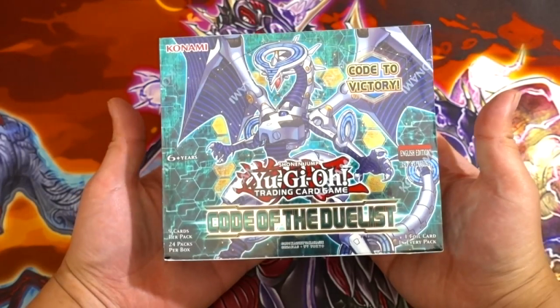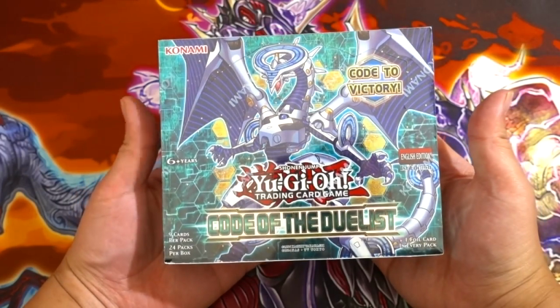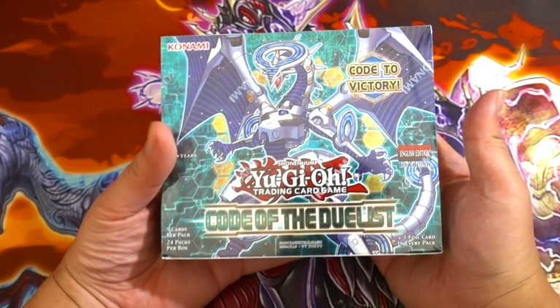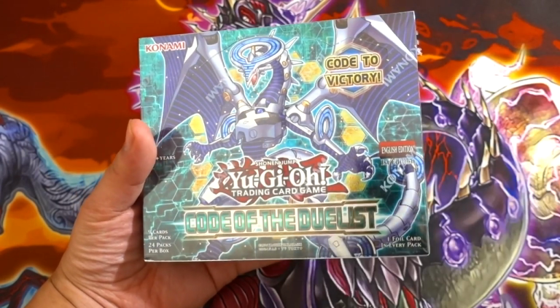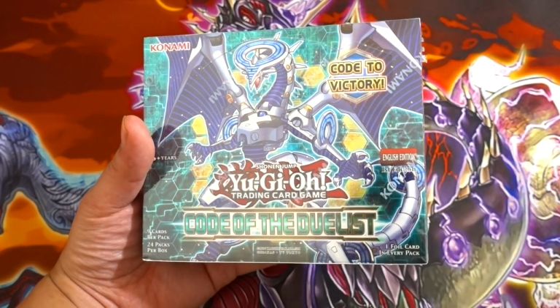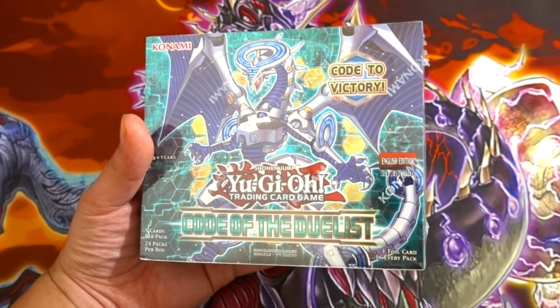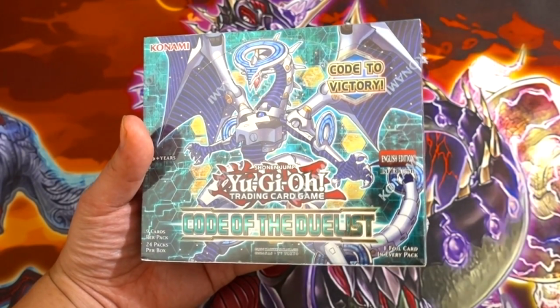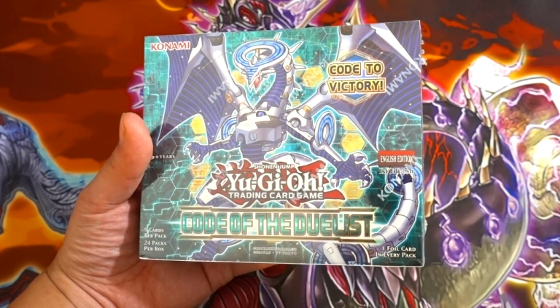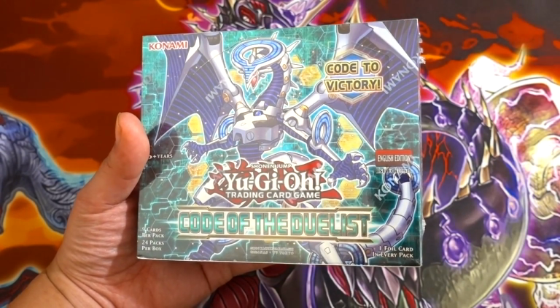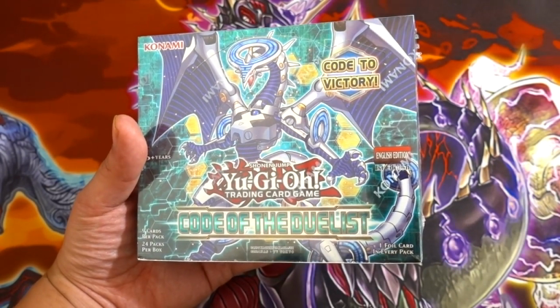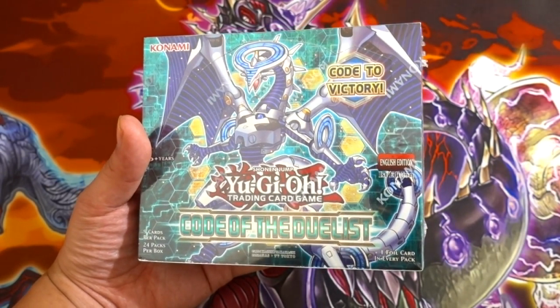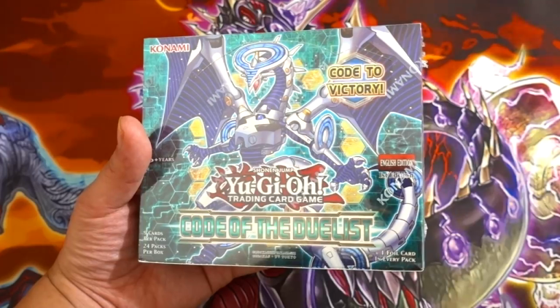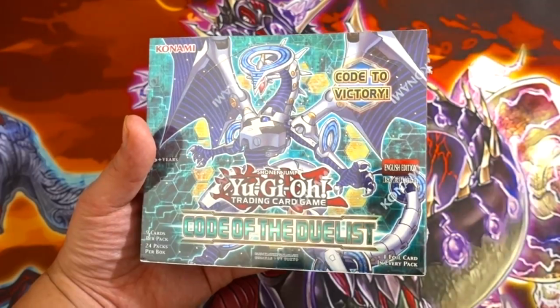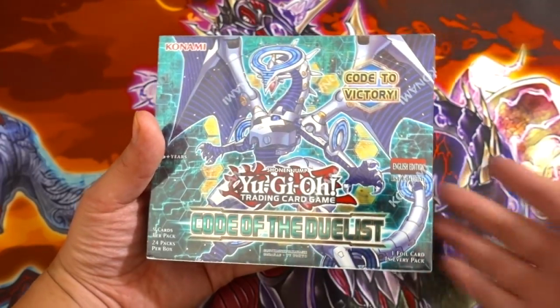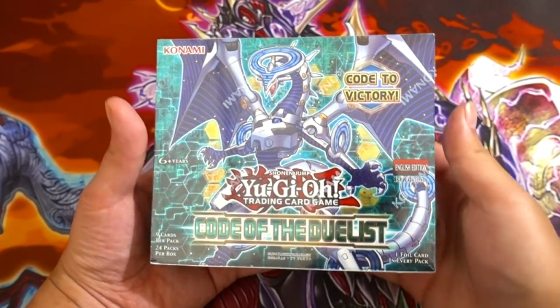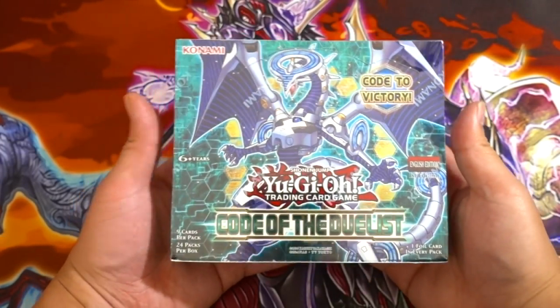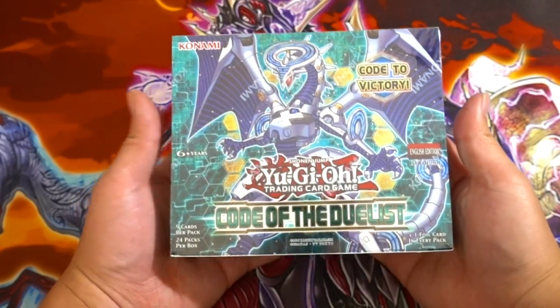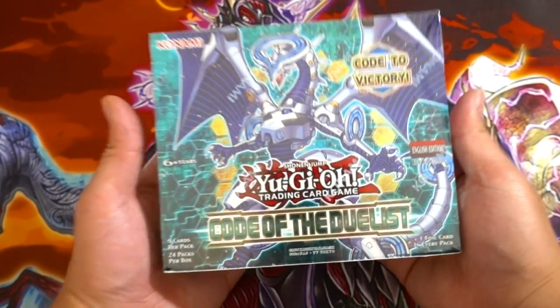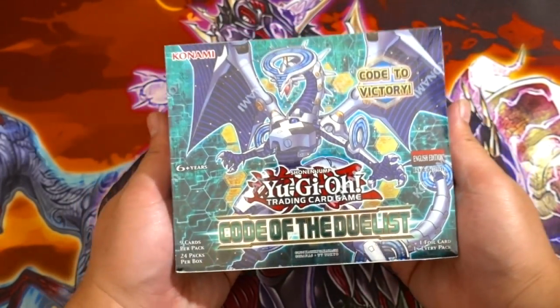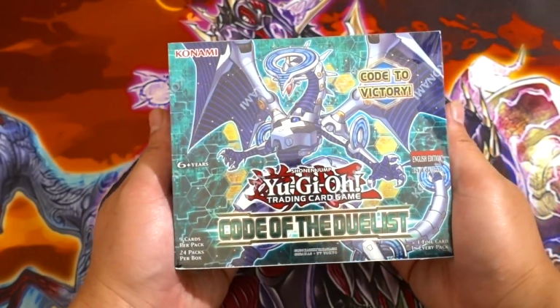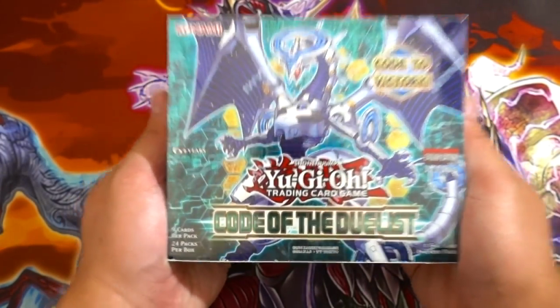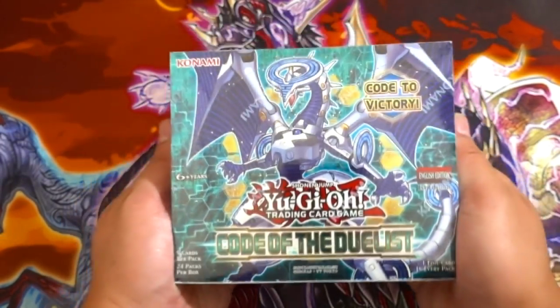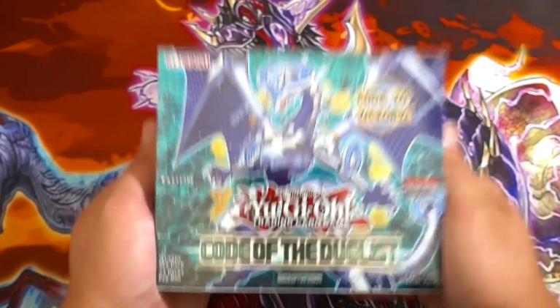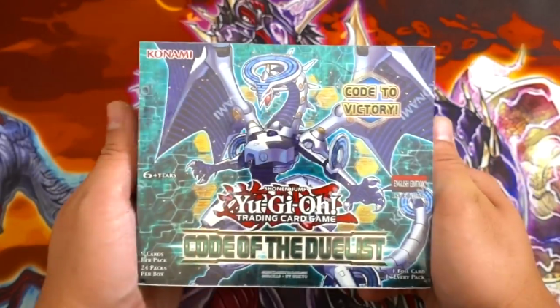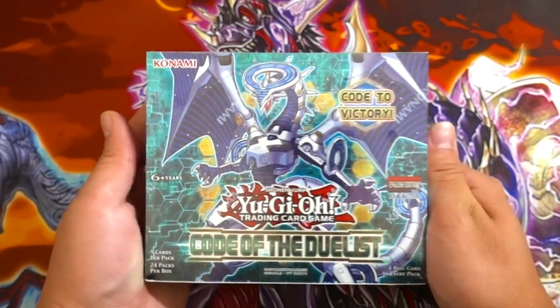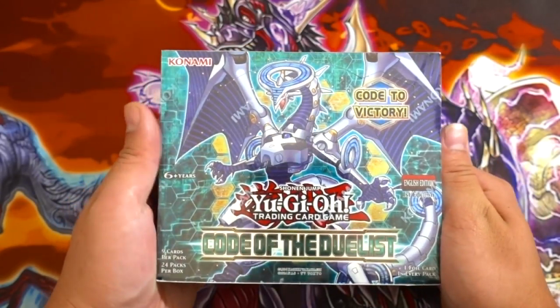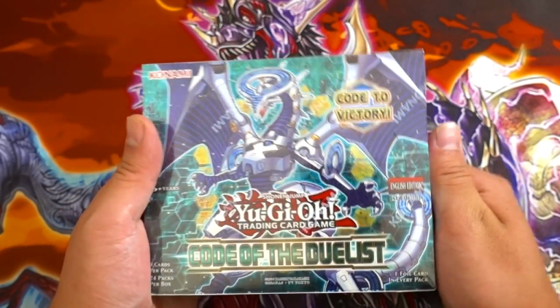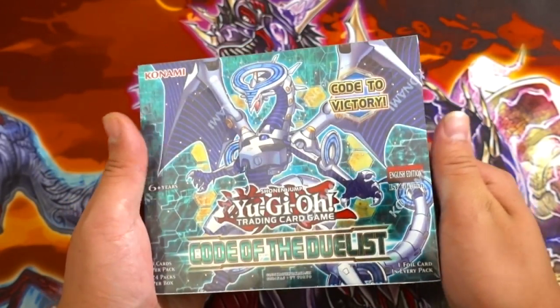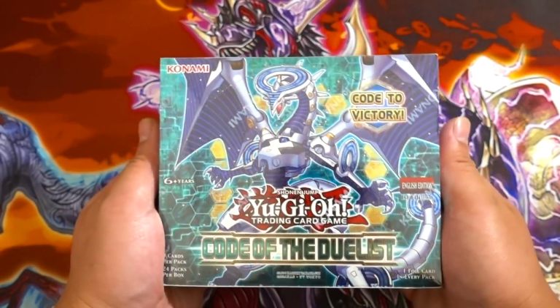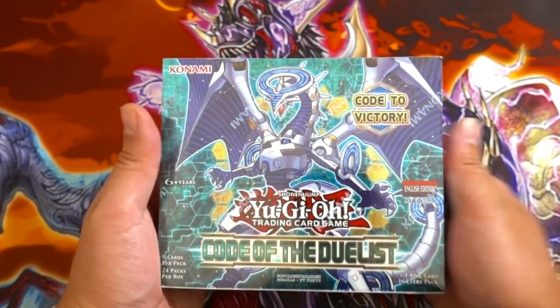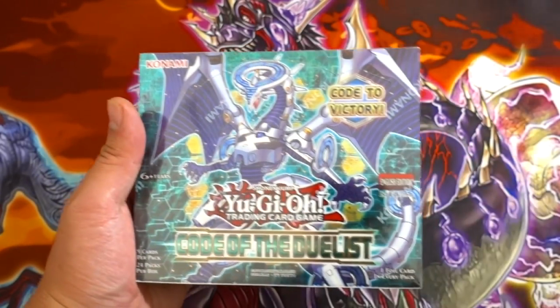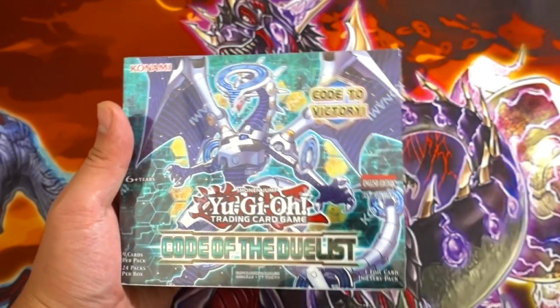Hopefully you guys enjoyed this video. As you guys all know, this is the very first set that we are introduced into Link summoning, with the new Link monsters that are coming out in Code of the Duelist. So I'm very pumped and very excited that we are finally able to play Link monsters such as Firewall Dragon.